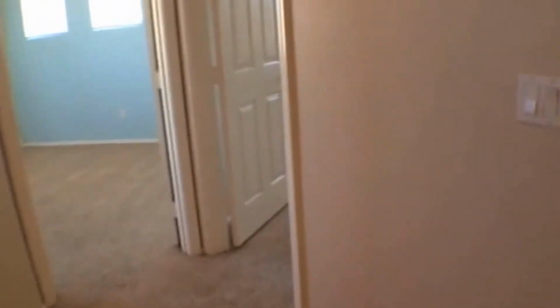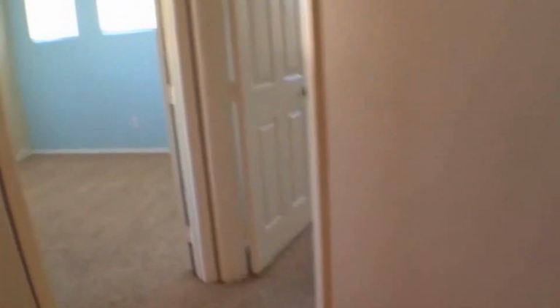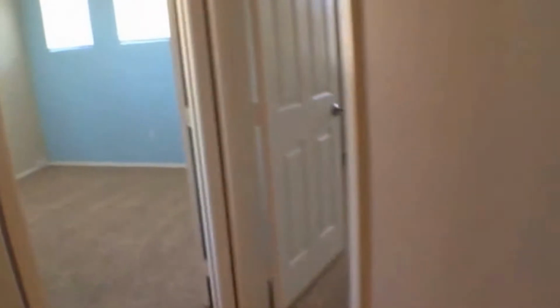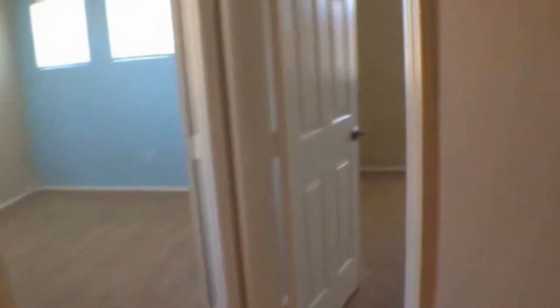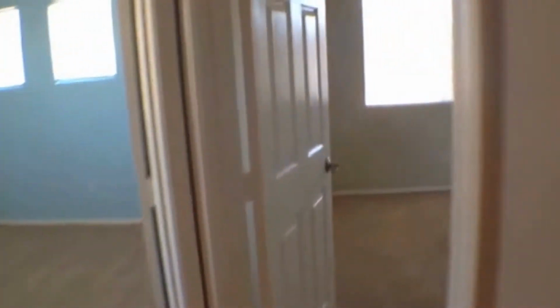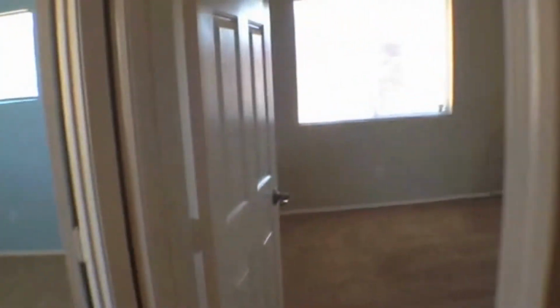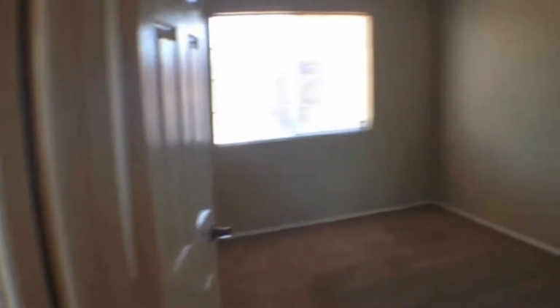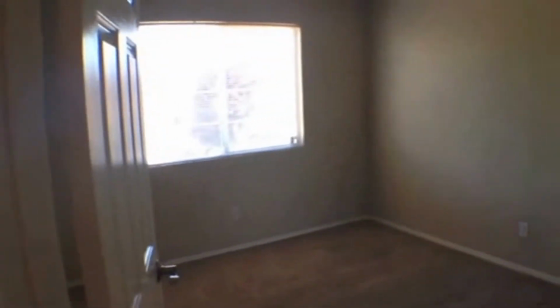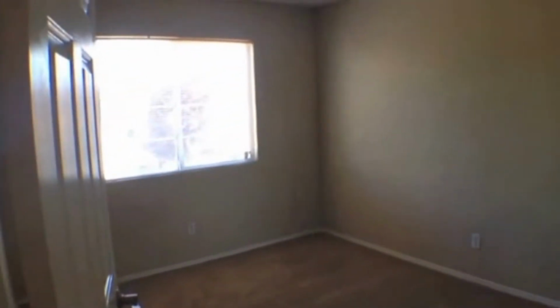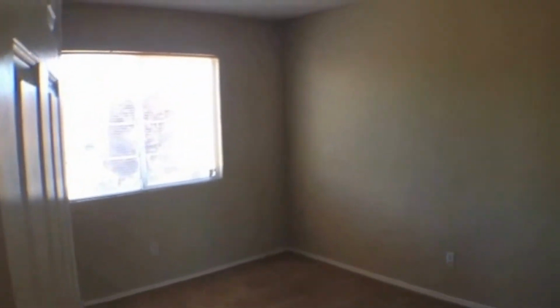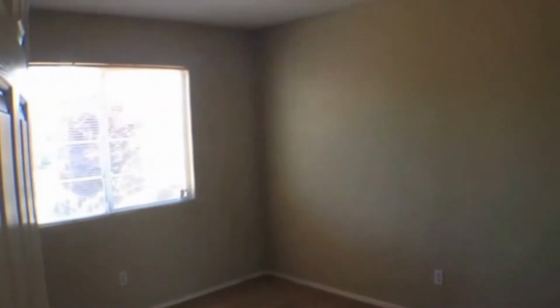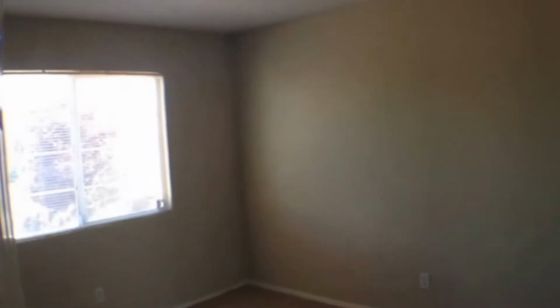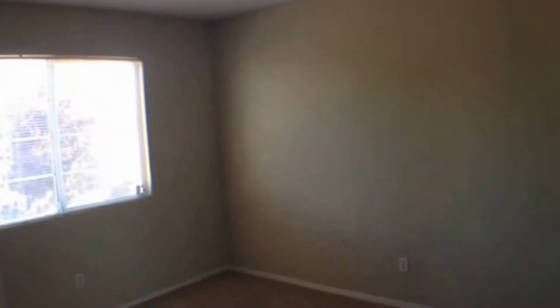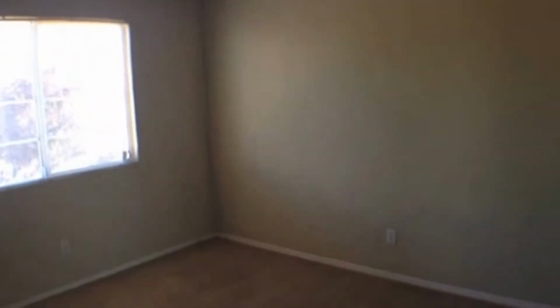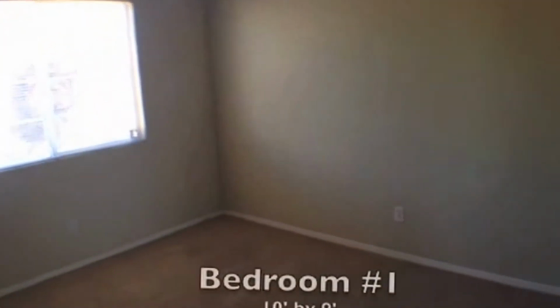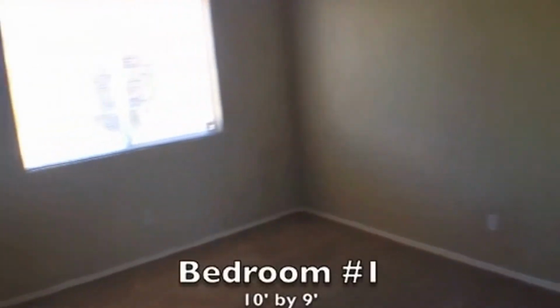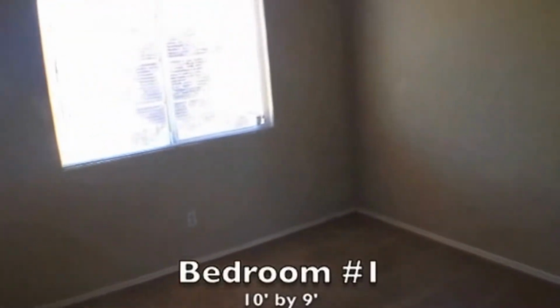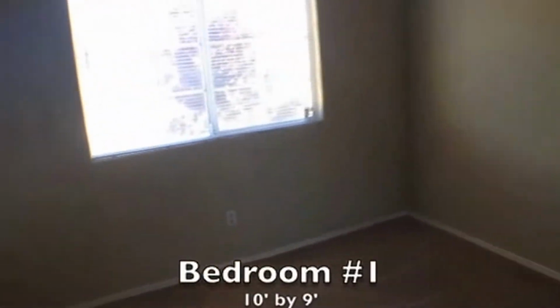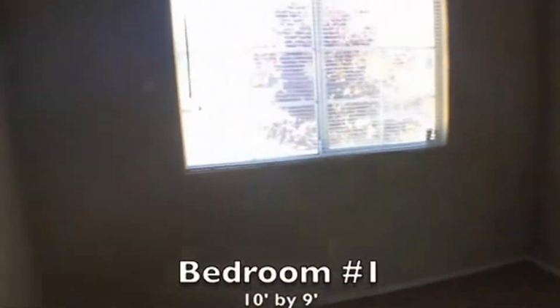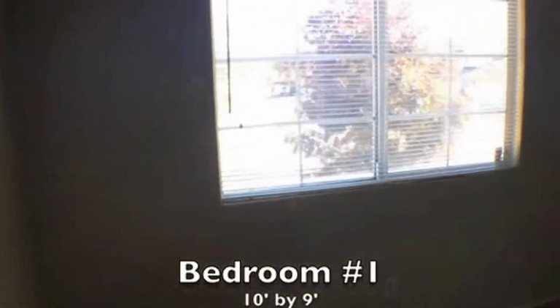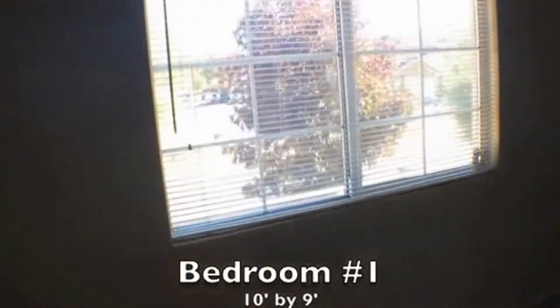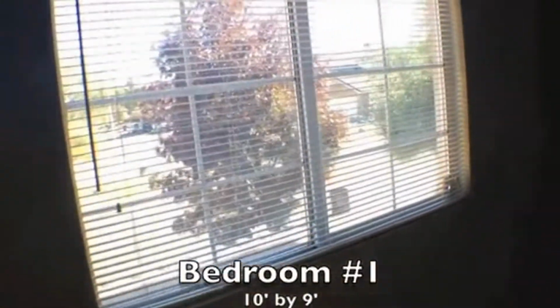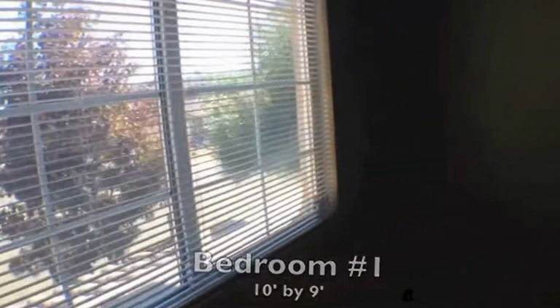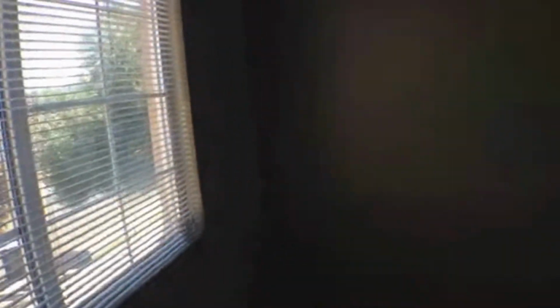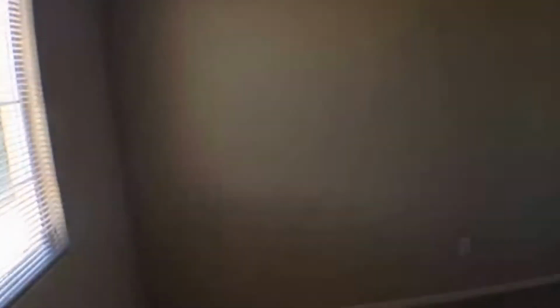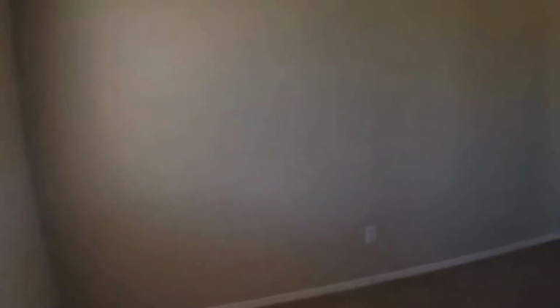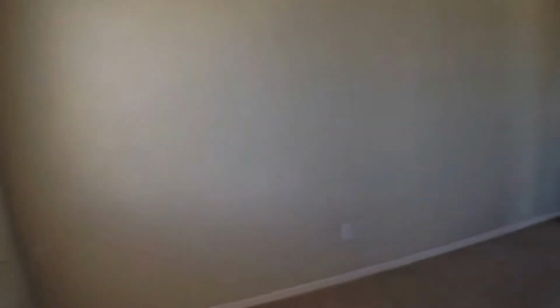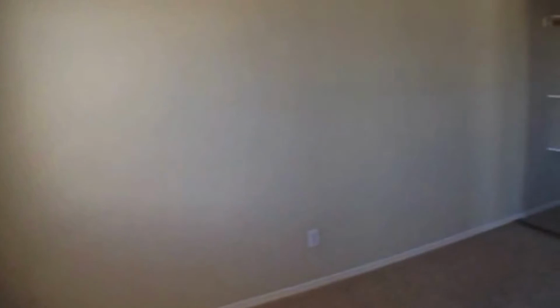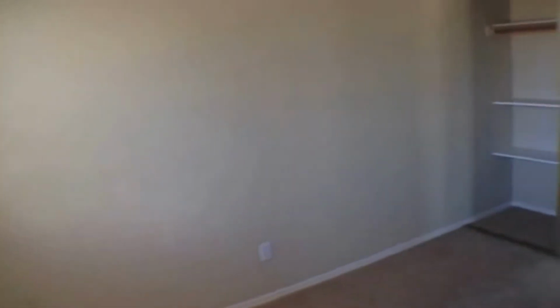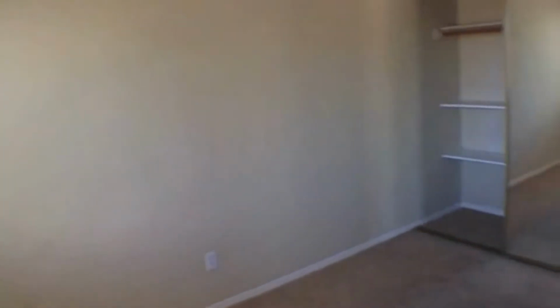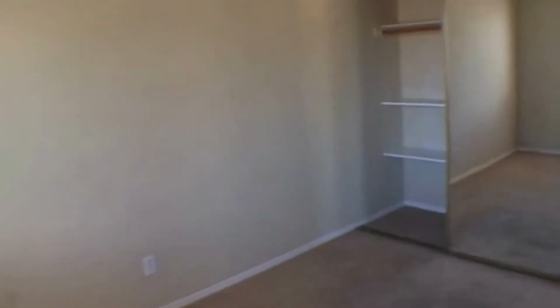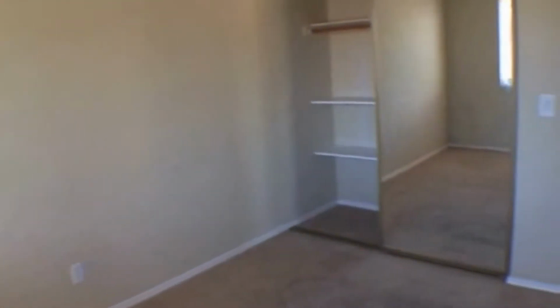The first room we'll take a look at is going to be bedroom number one. This room measures 10 feet by 9 feet and has mirrored sliding closet doors, along with some custom shelving in that closet.